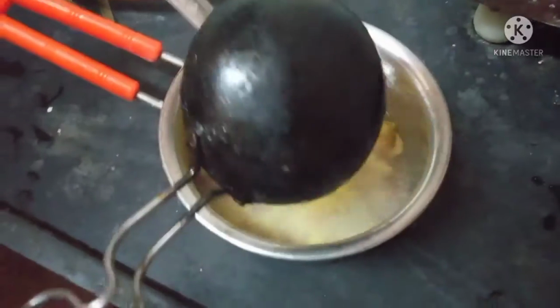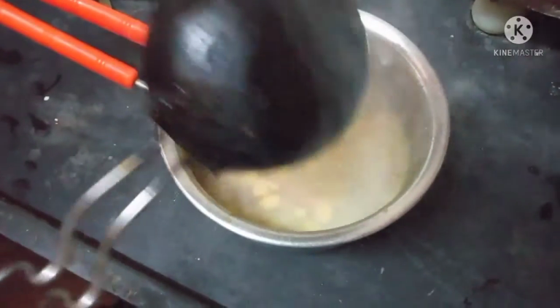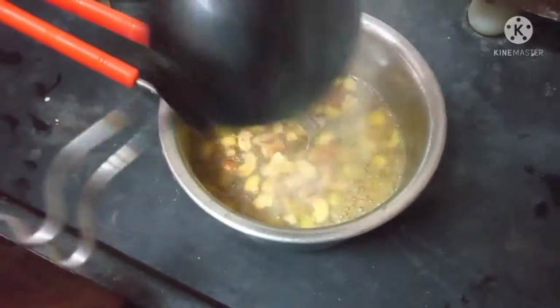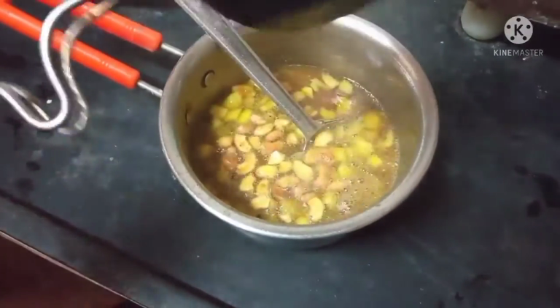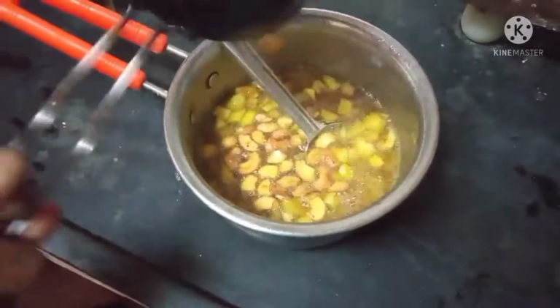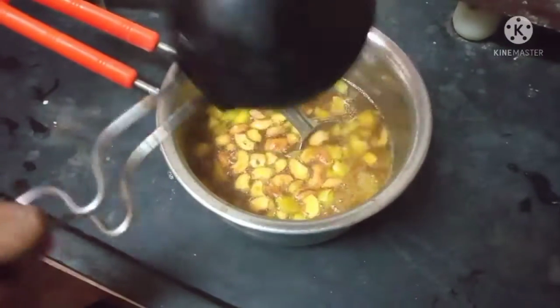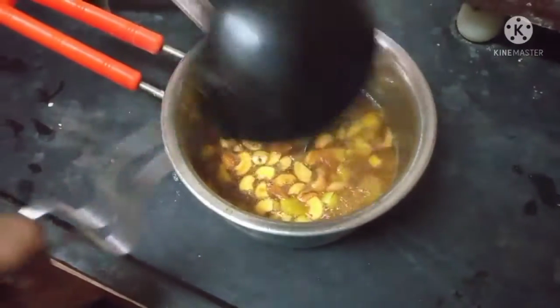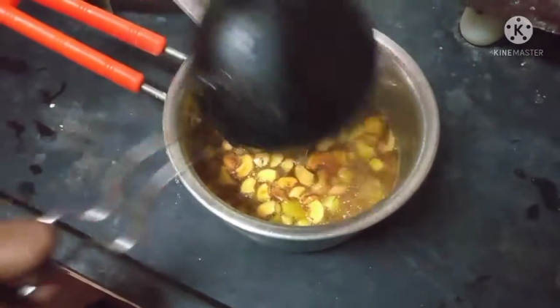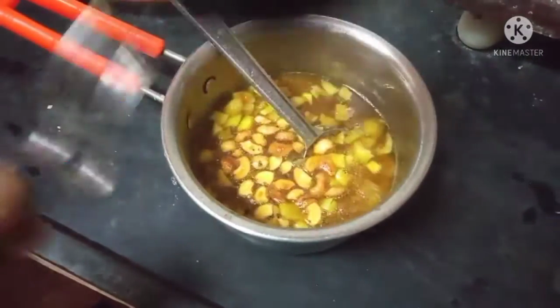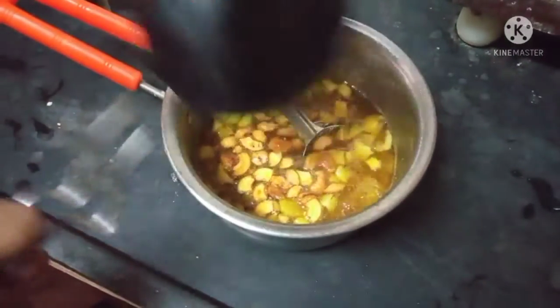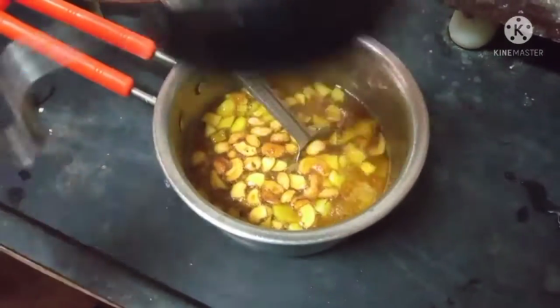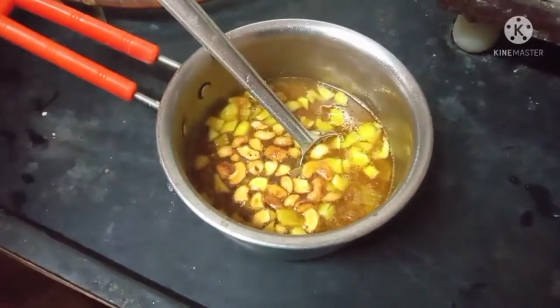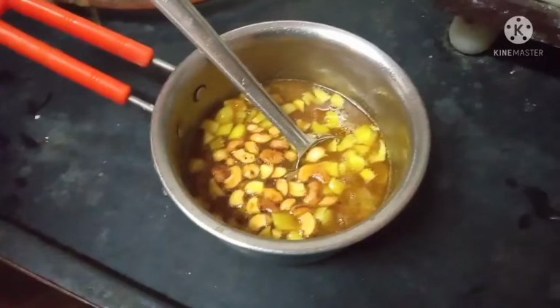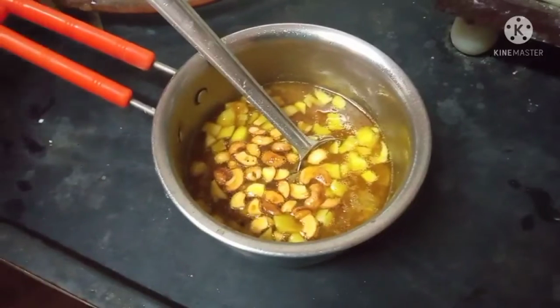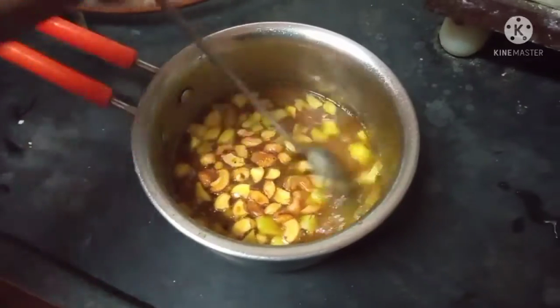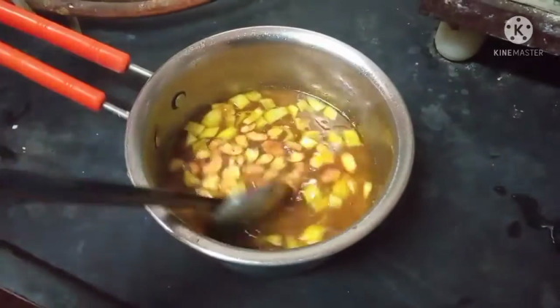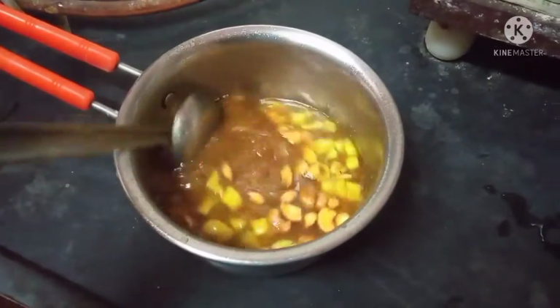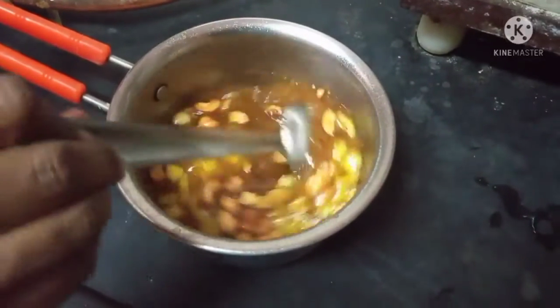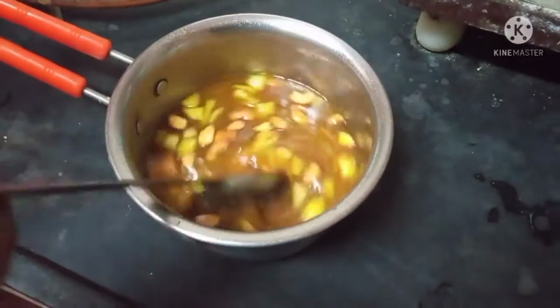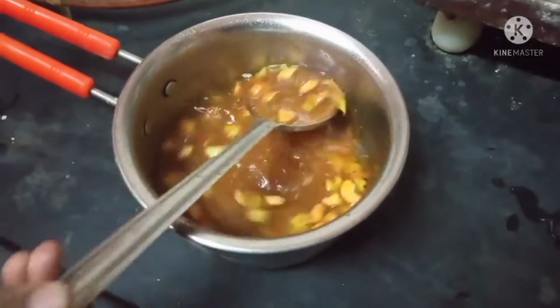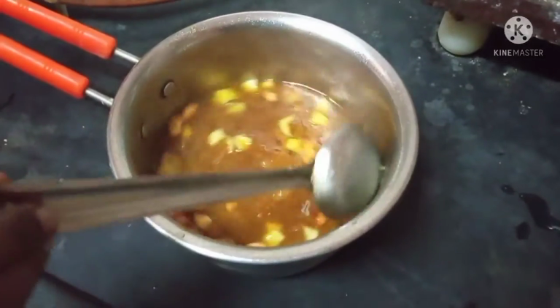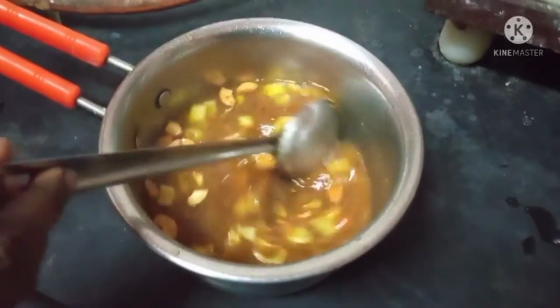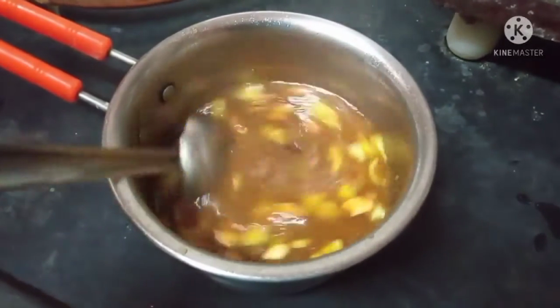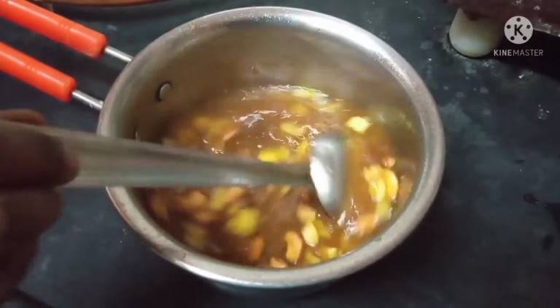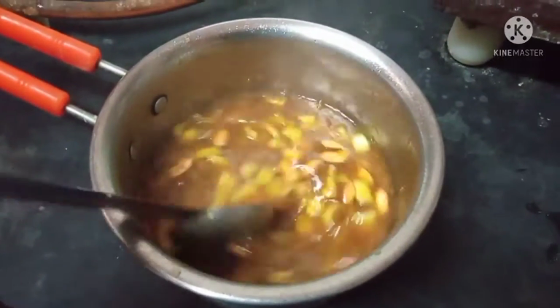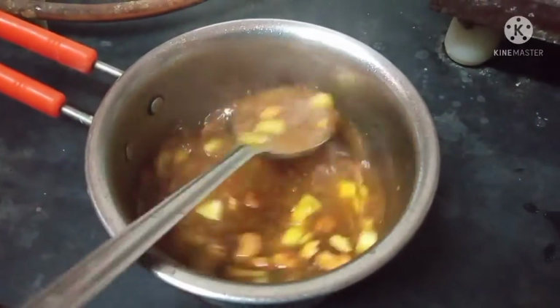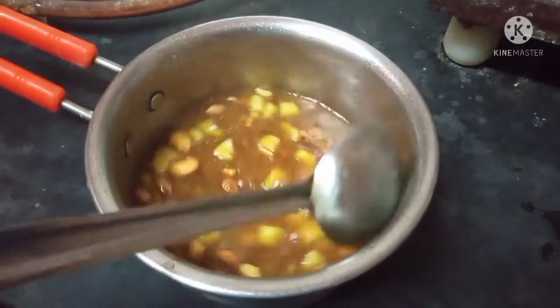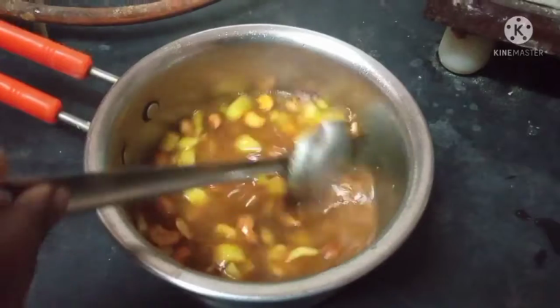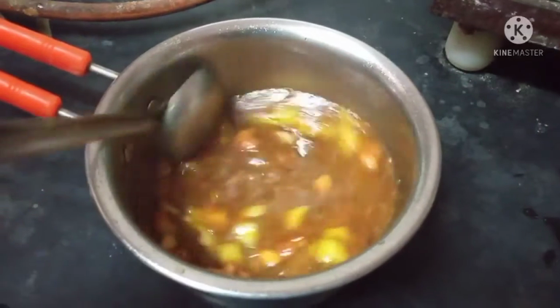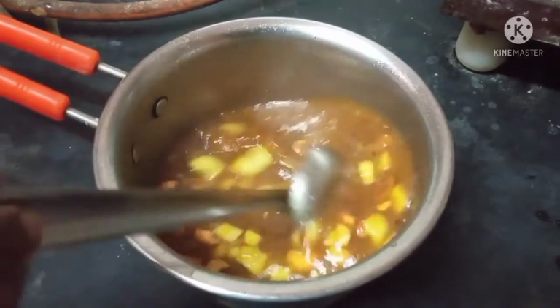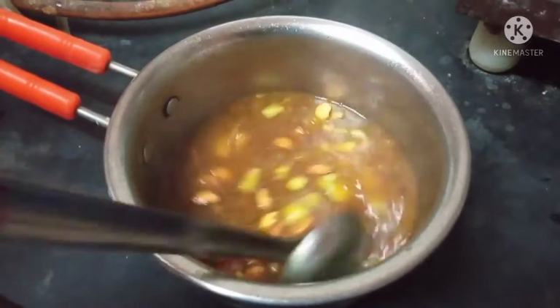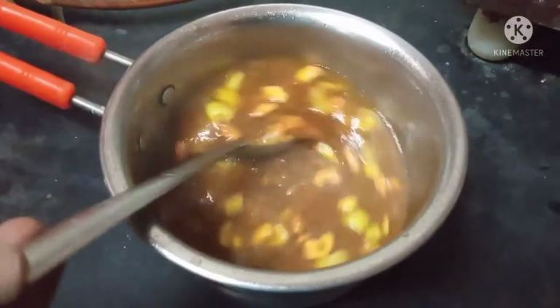I am ready for the fish. When I put it in... I am ready. After baking, I will be ready to cook the fish. I will cook this first.